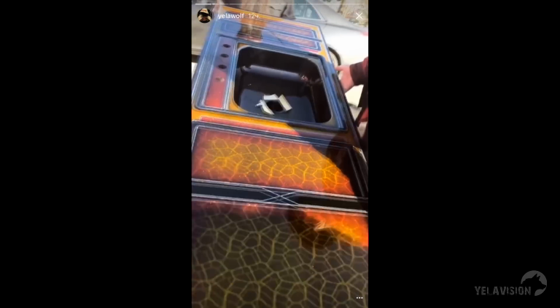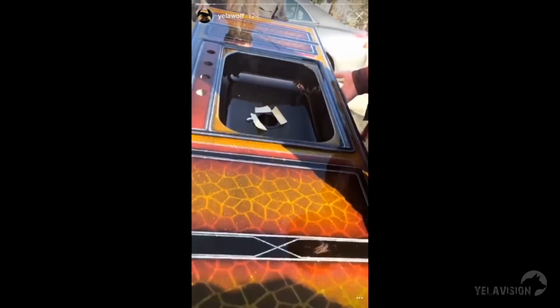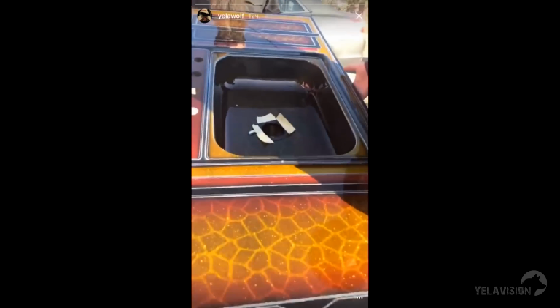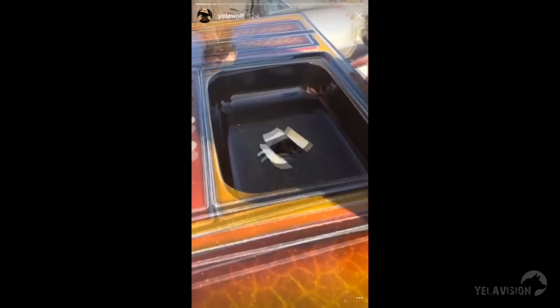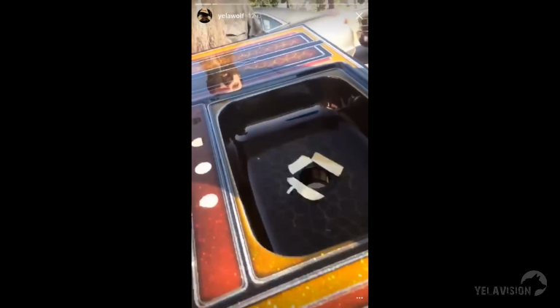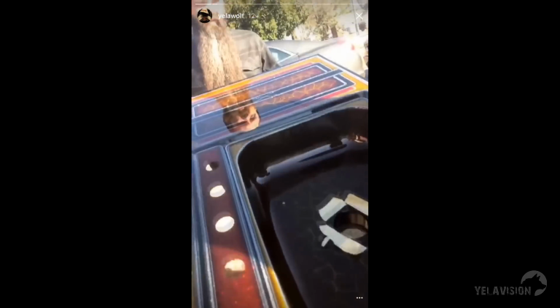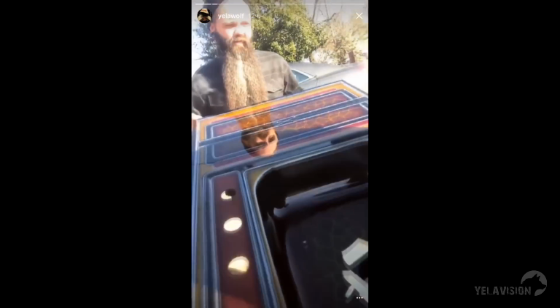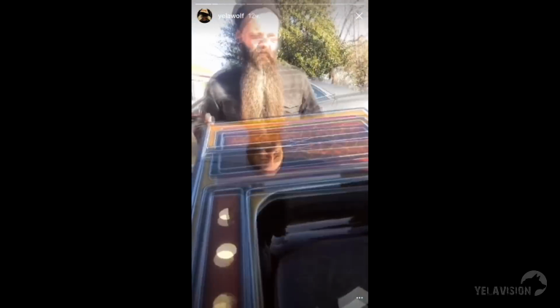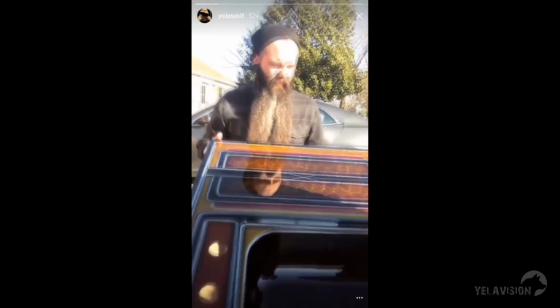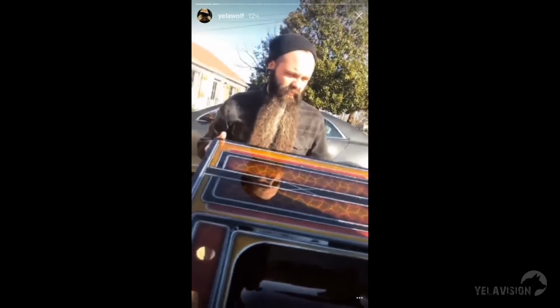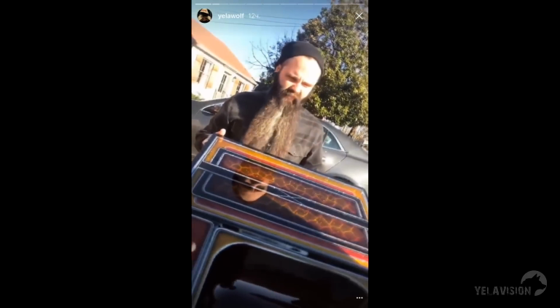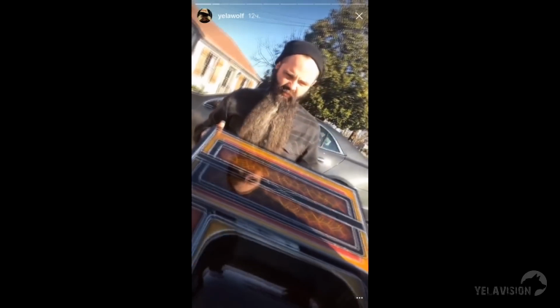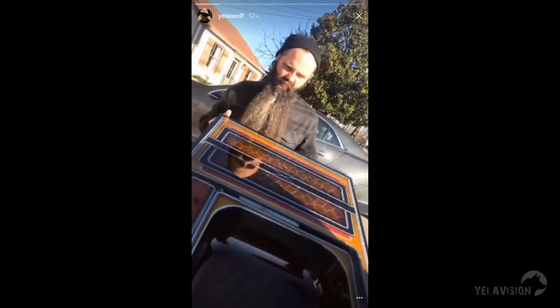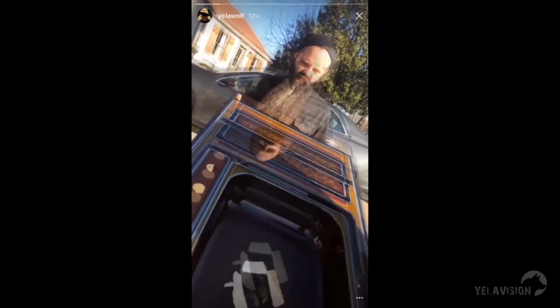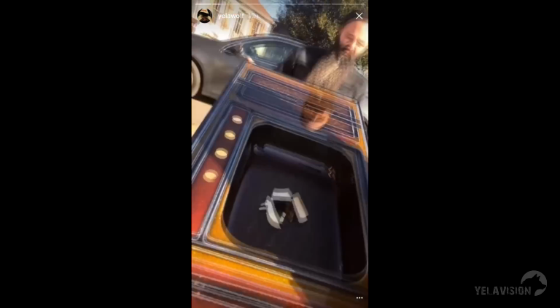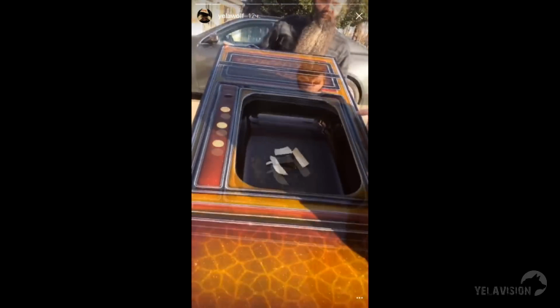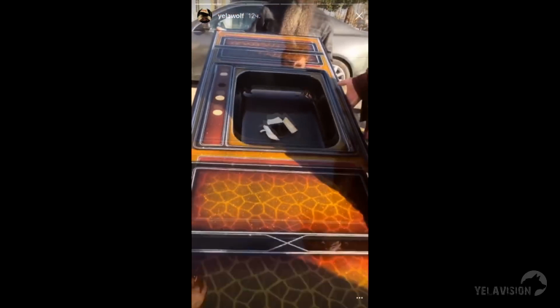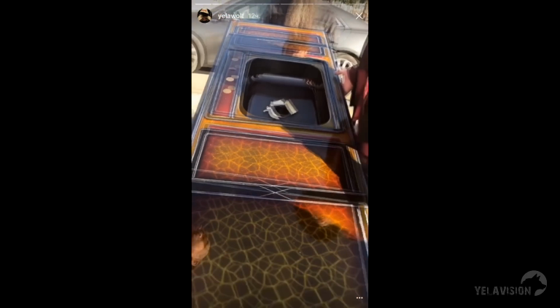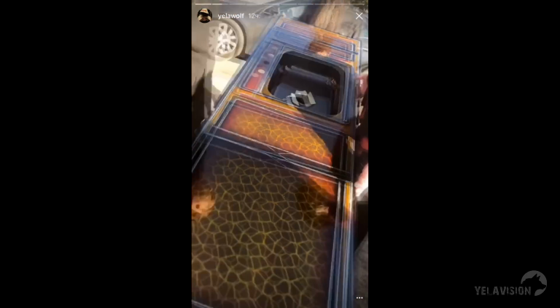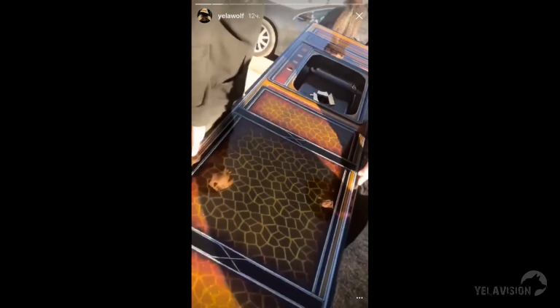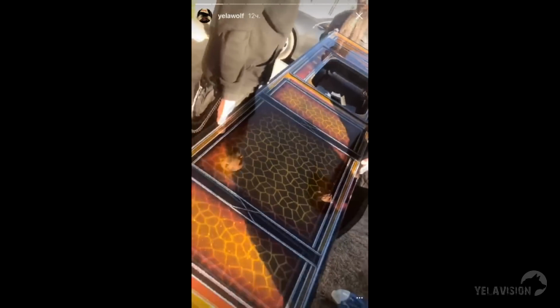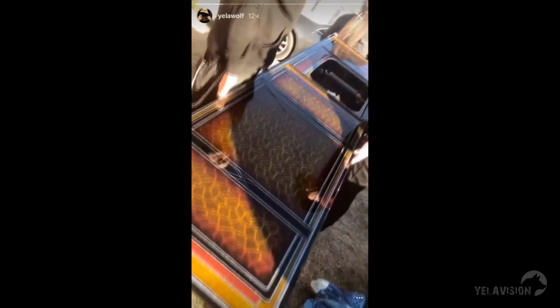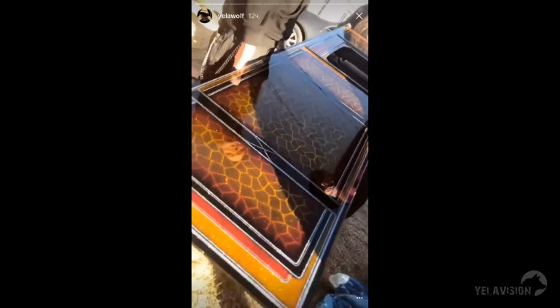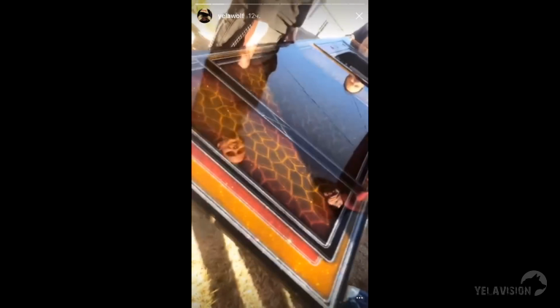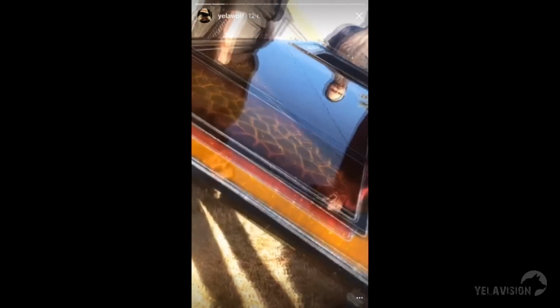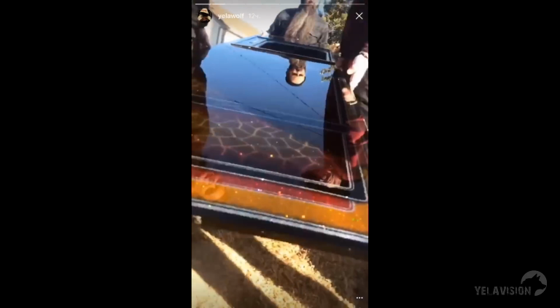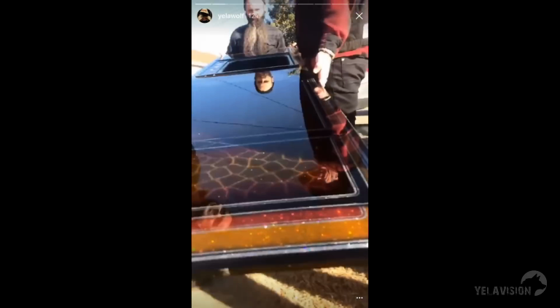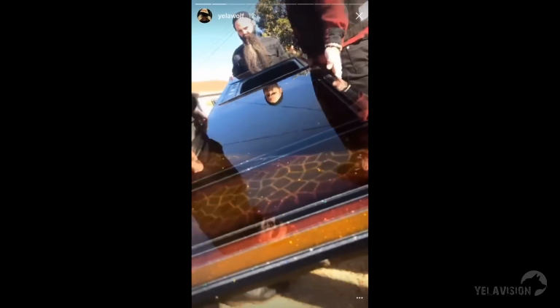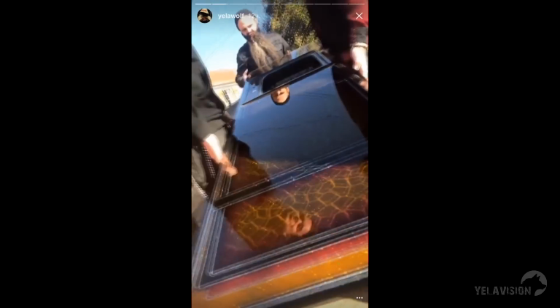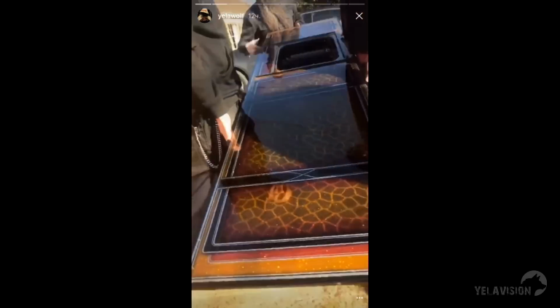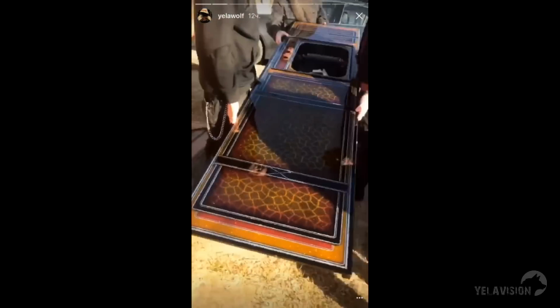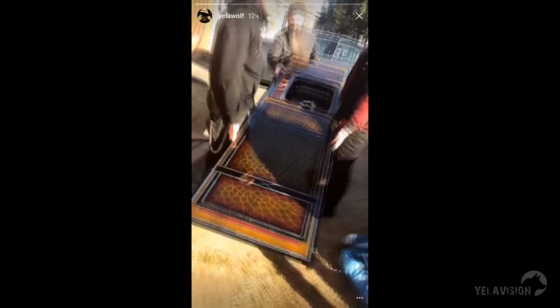What we got here, Smurf? Motherfucking giraffe skin. Giraffe skin in sync. Low fashion. Trailer Park Elvis. Let's get it.